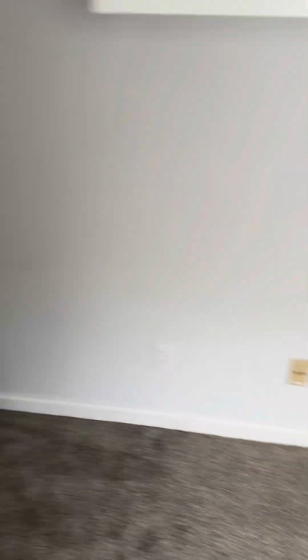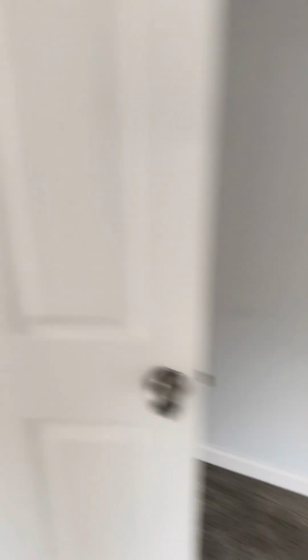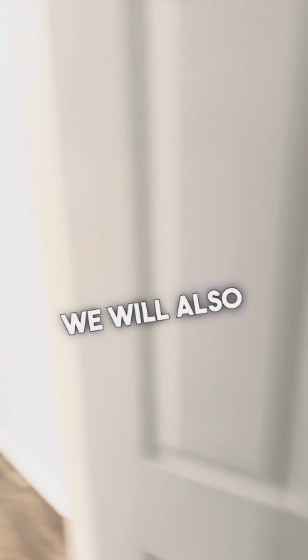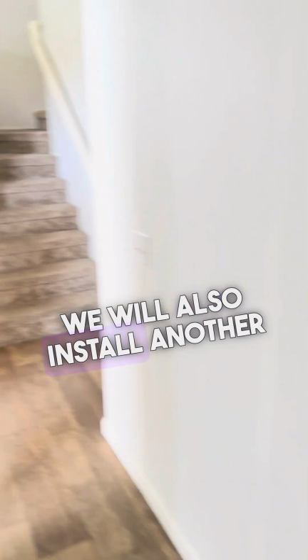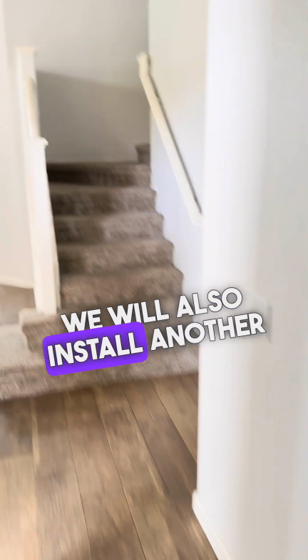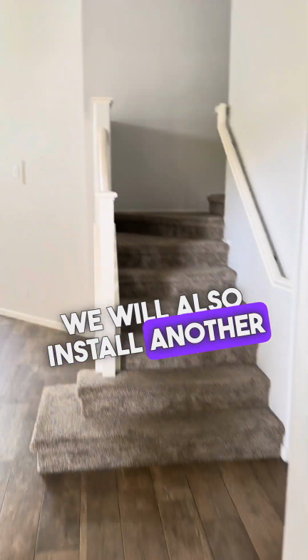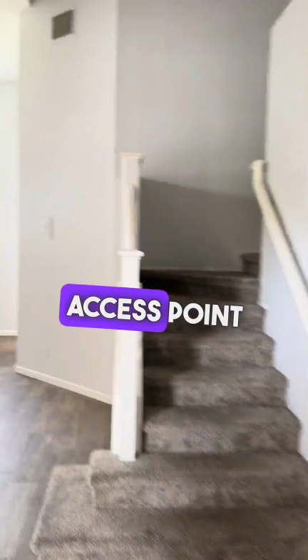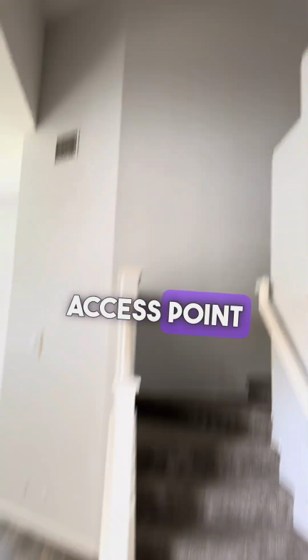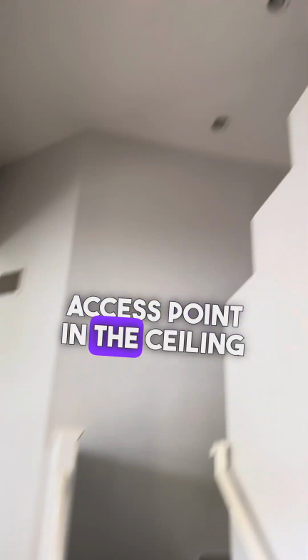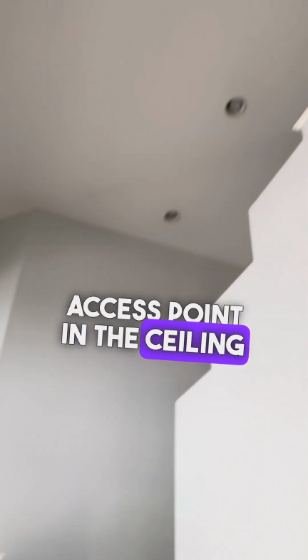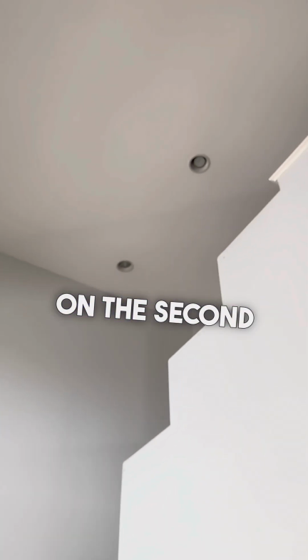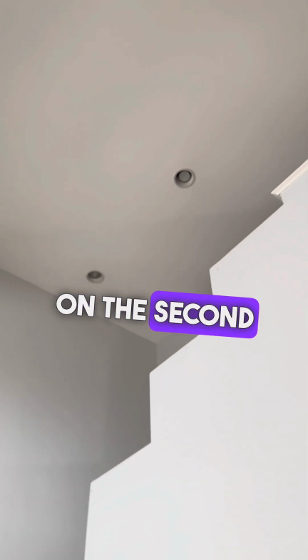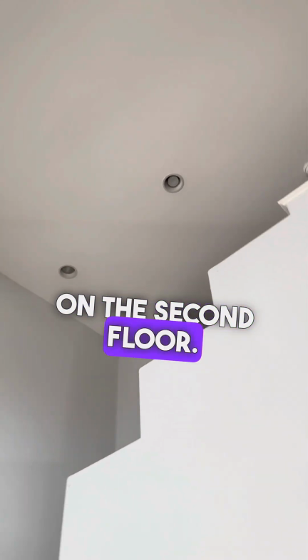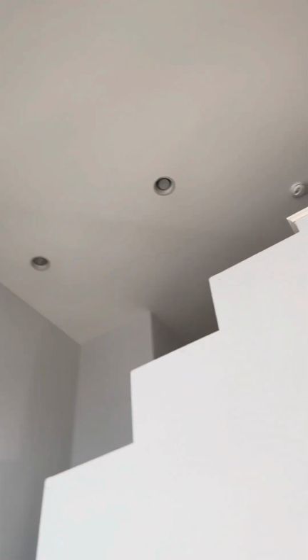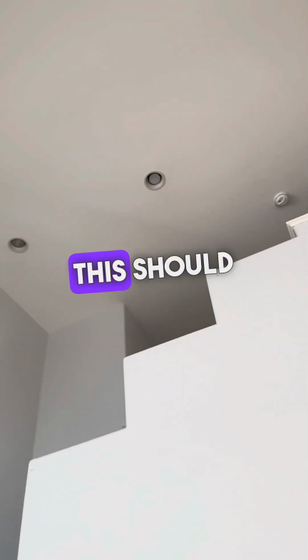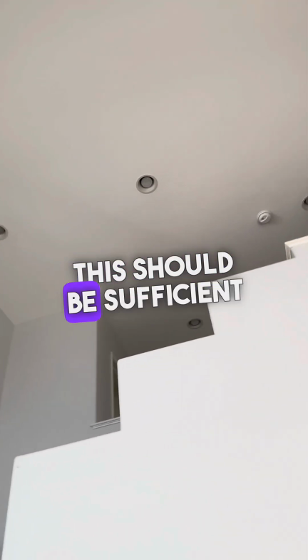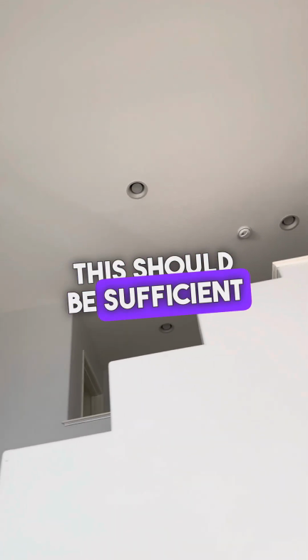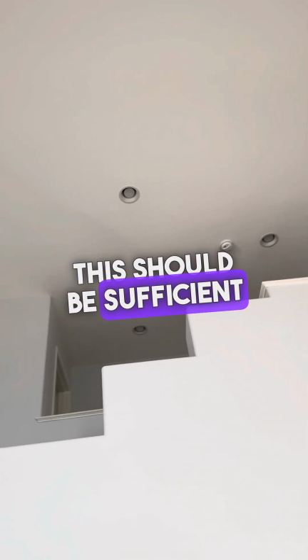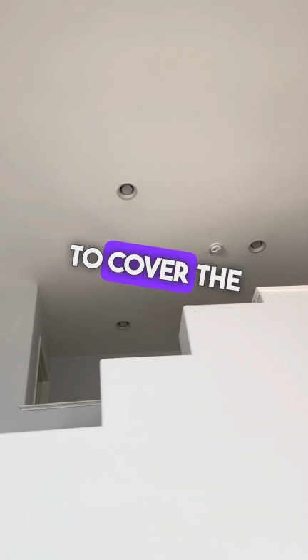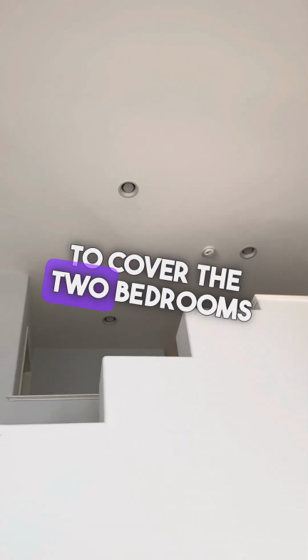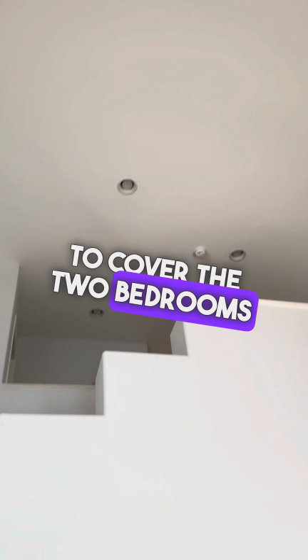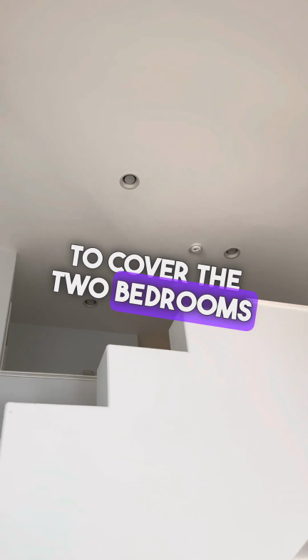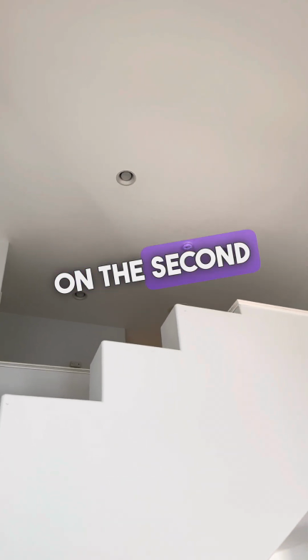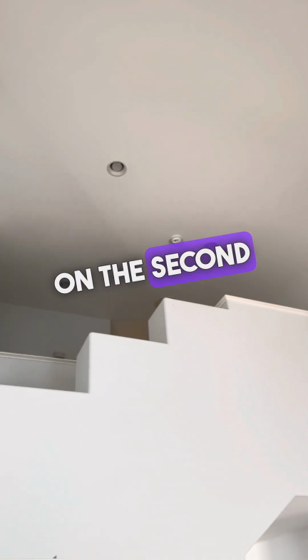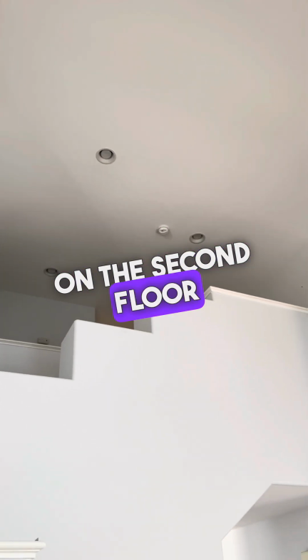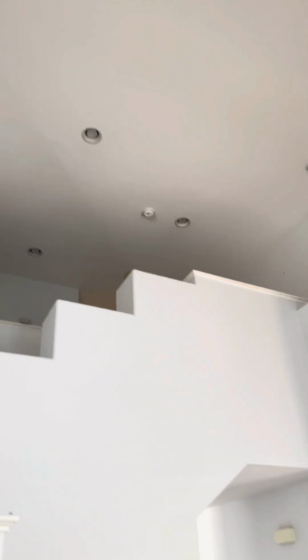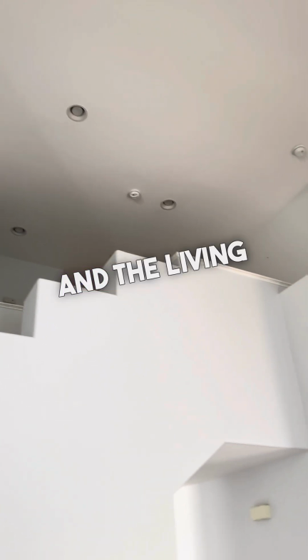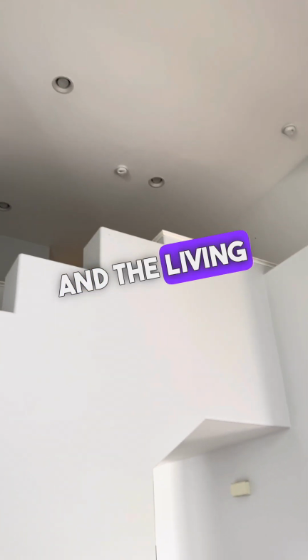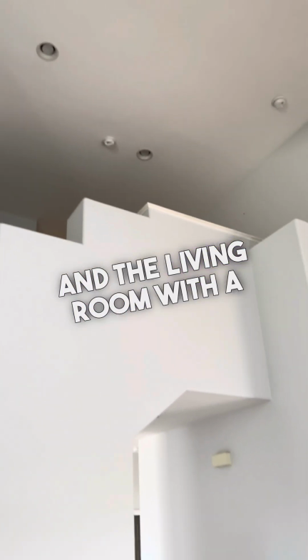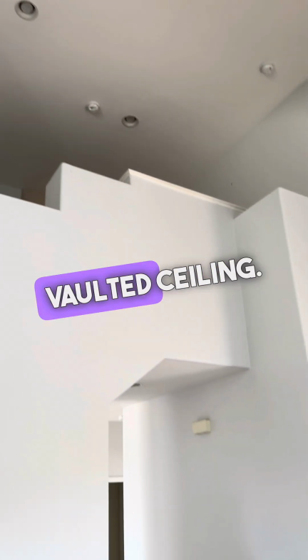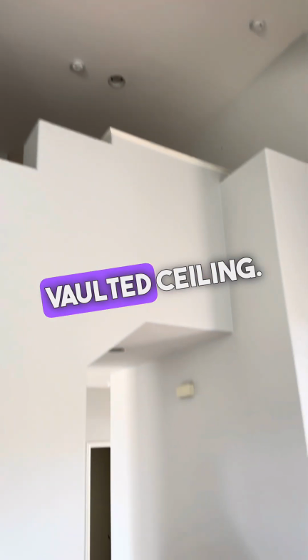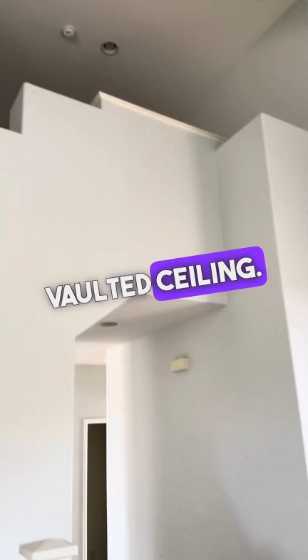We will also install another access point in the ceiling on the second floor. This should be sufficient to cover the two bedrooms on the second floor and the living room with a vaulted ceiling.